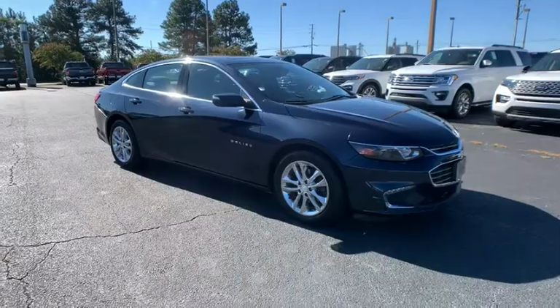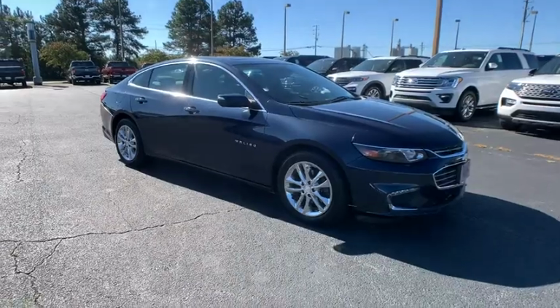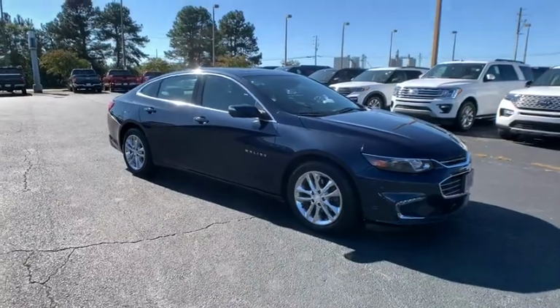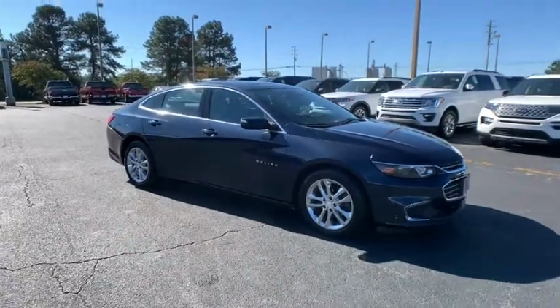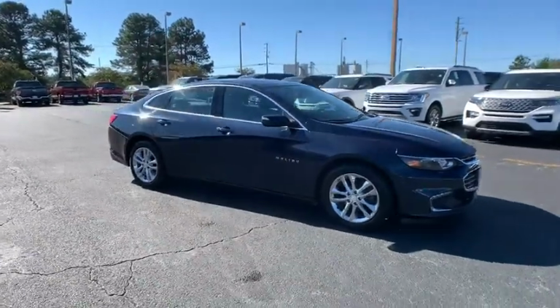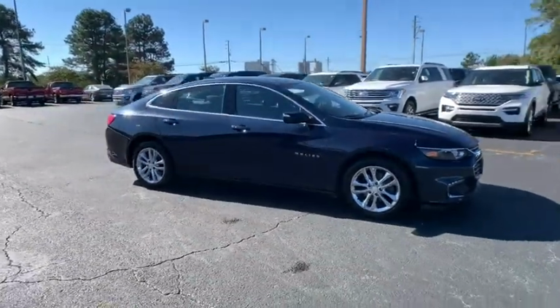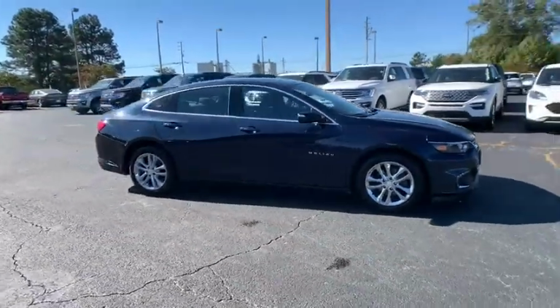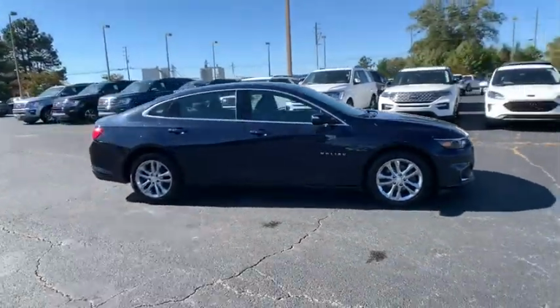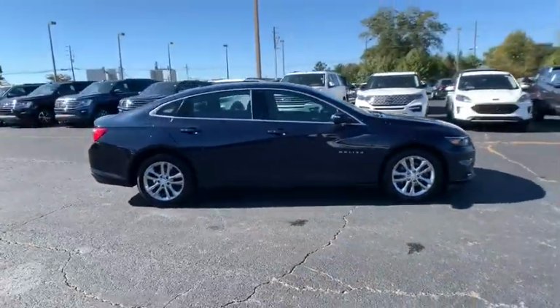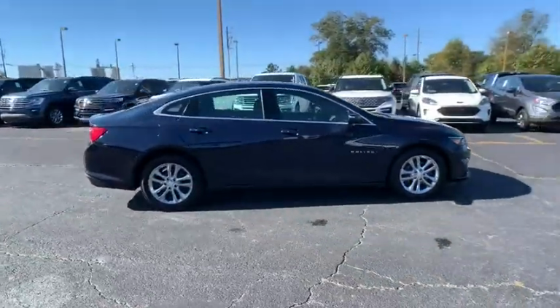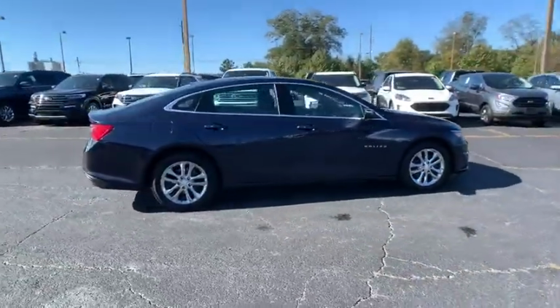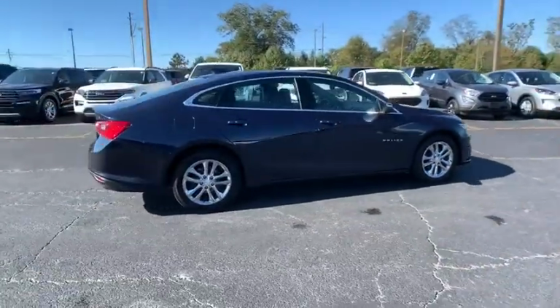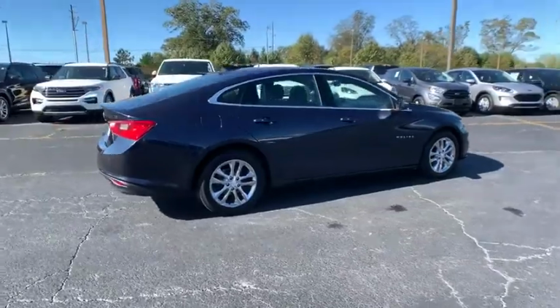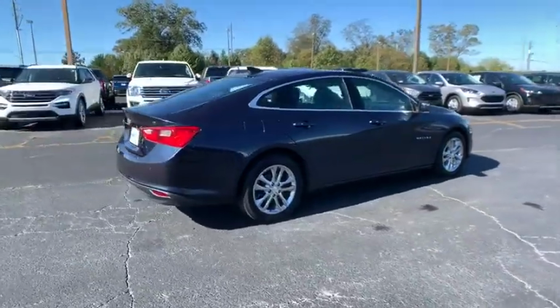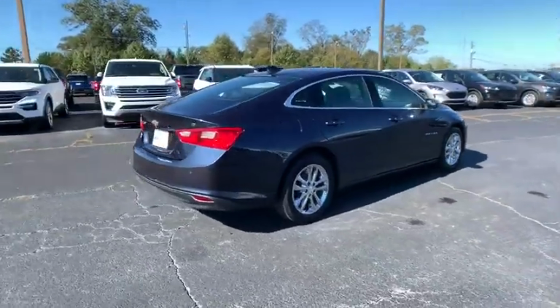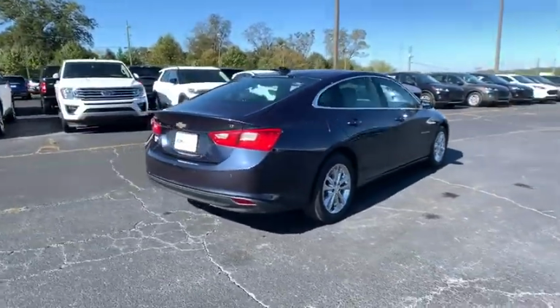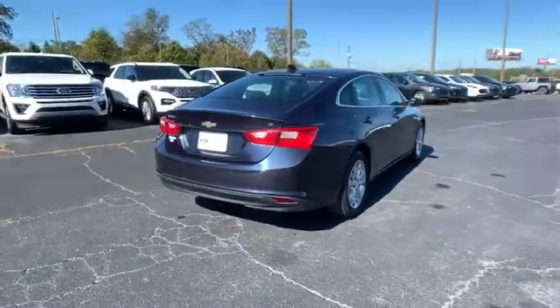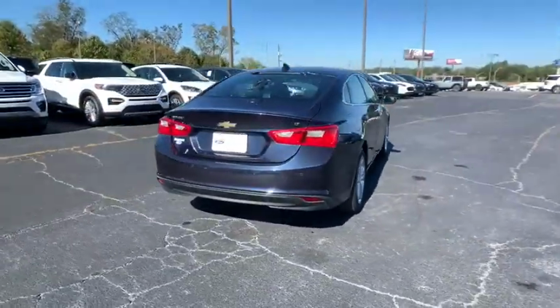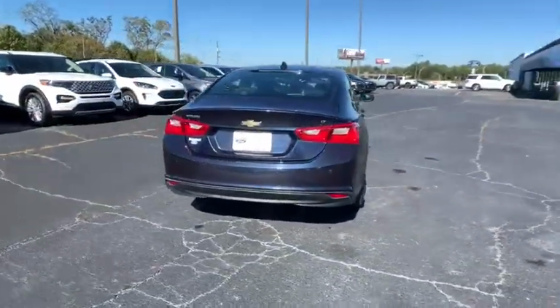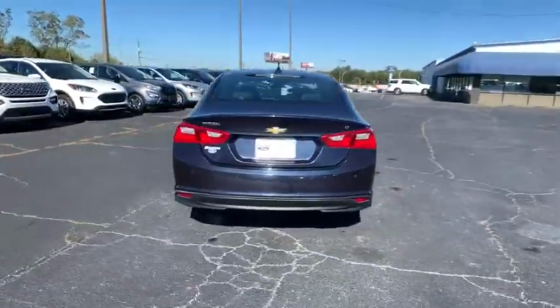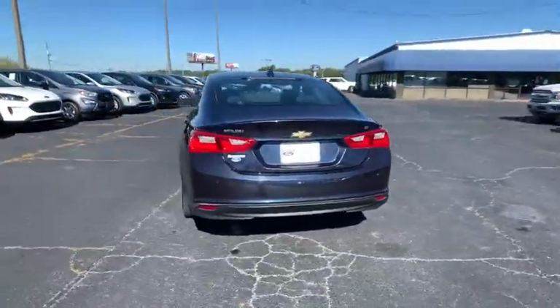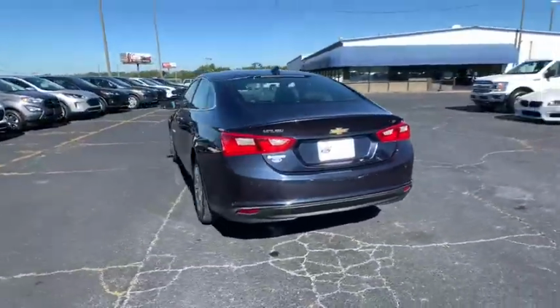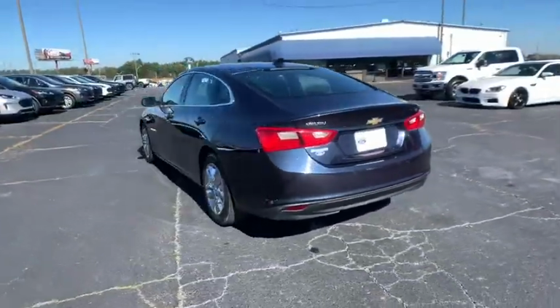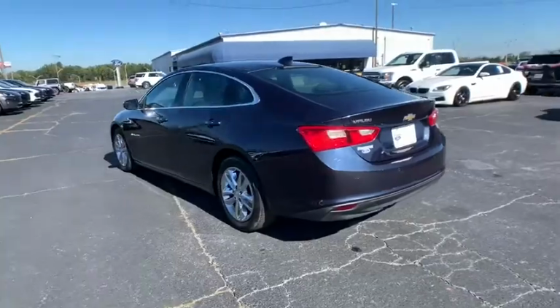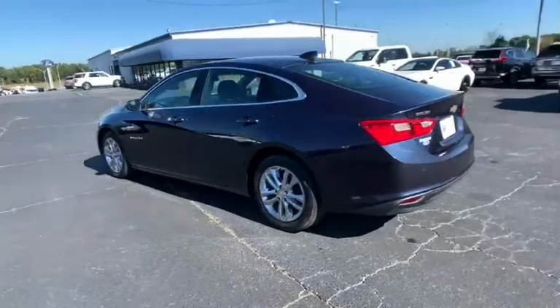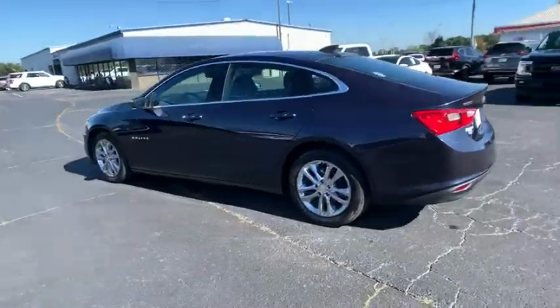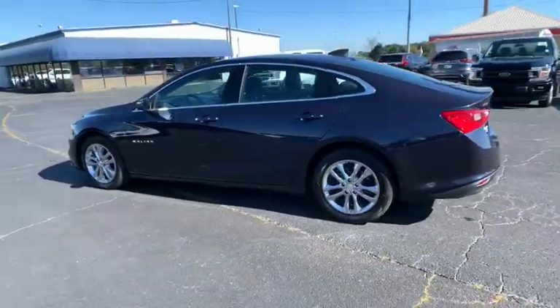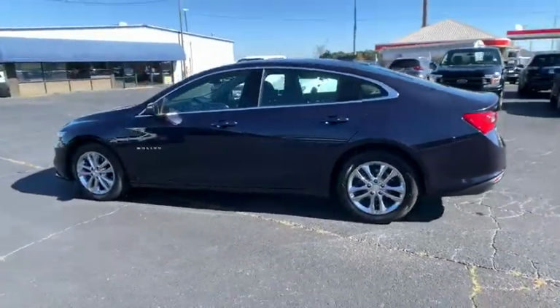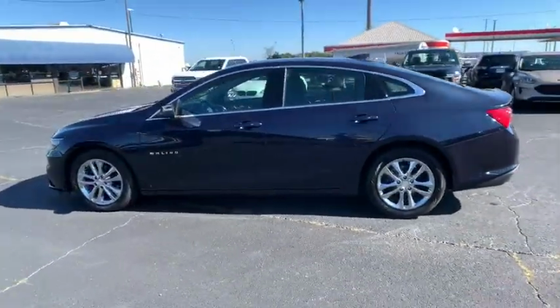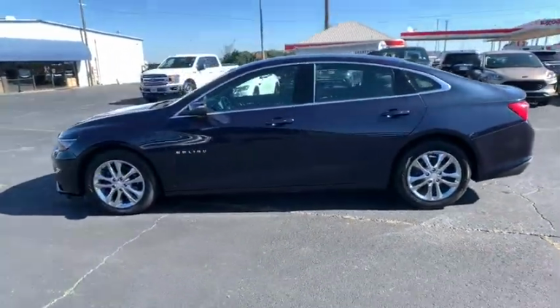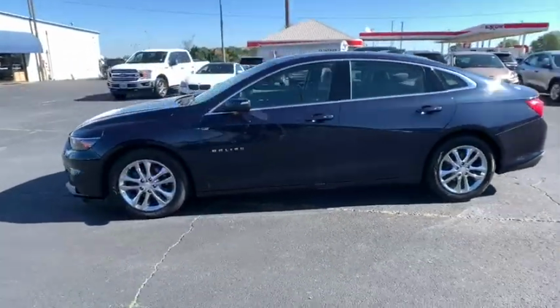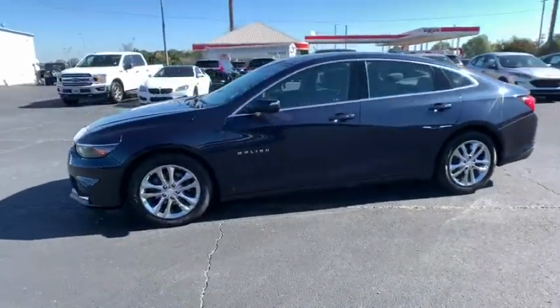Come test drive the 2016 Chevrolet Malibu — a combination of performance and fuel economy. The Malibu is a great commuting car. This vehicle has less than 40,000 miles. Here are some of this vehicle's great options.